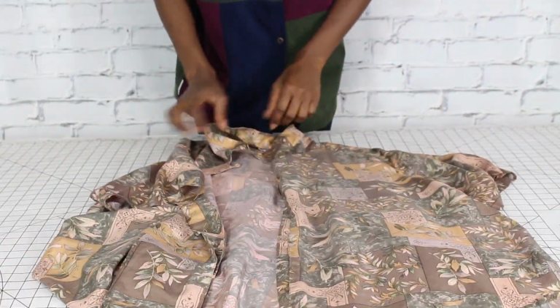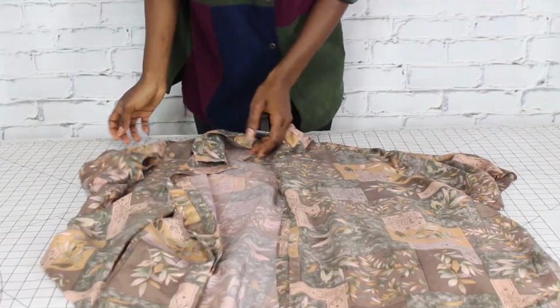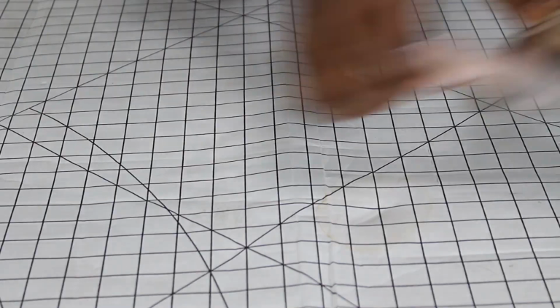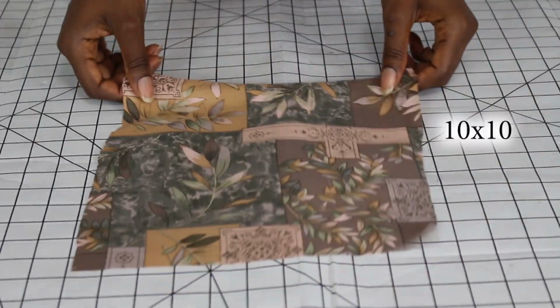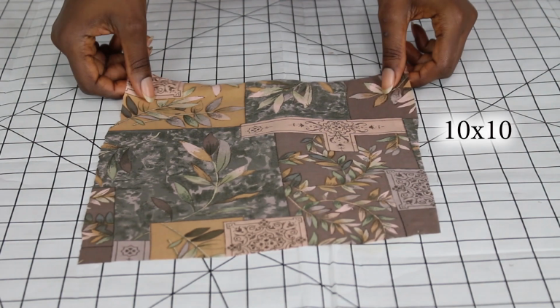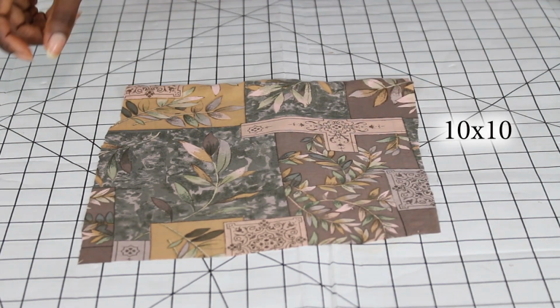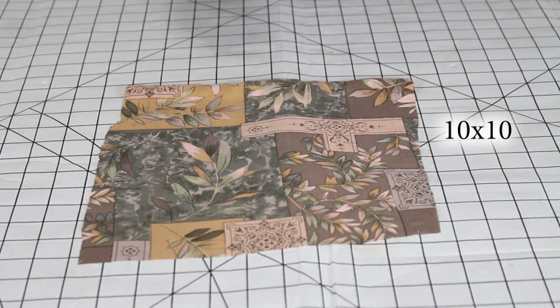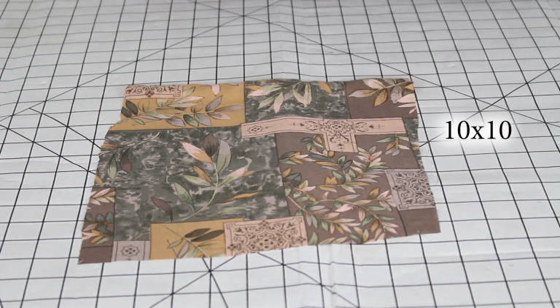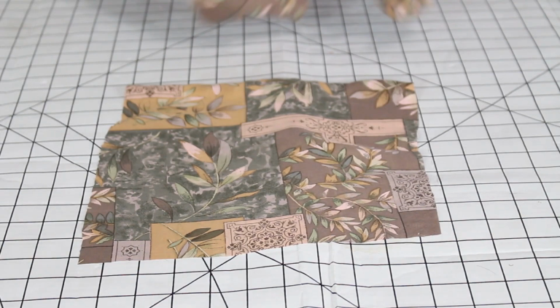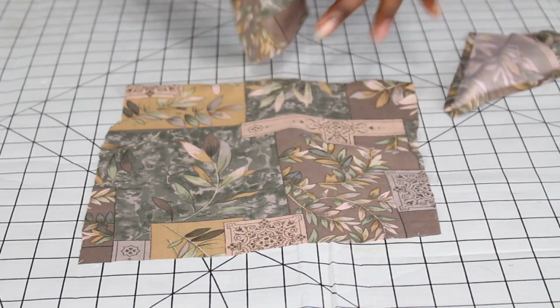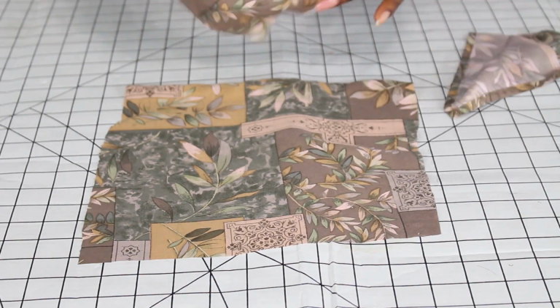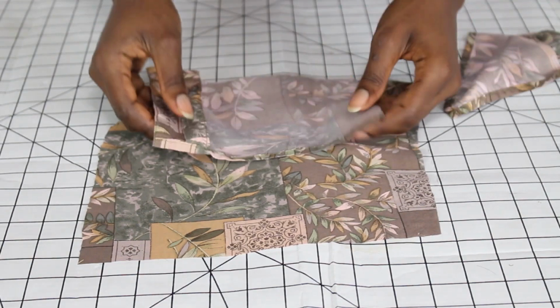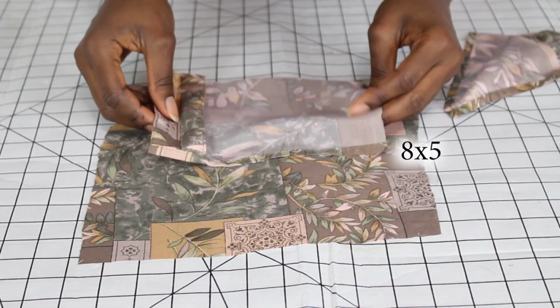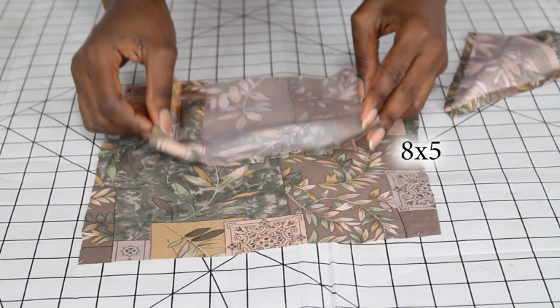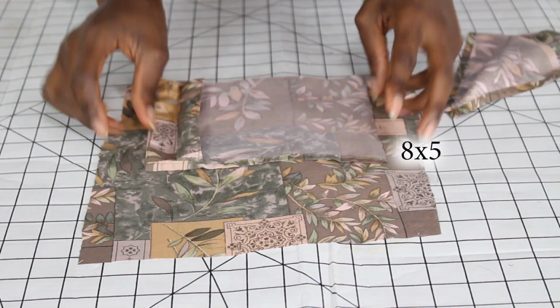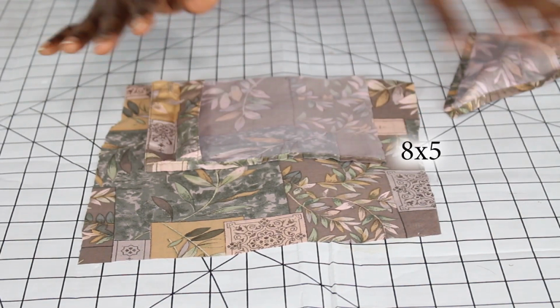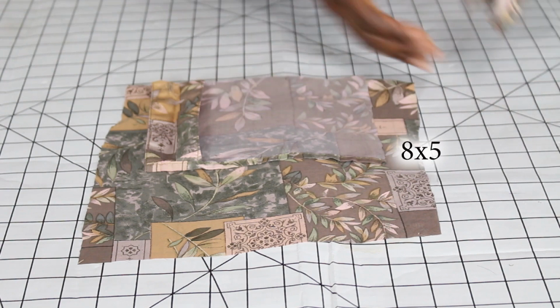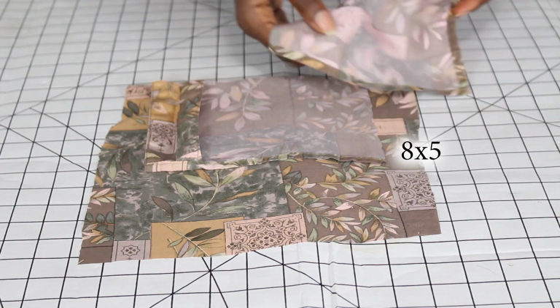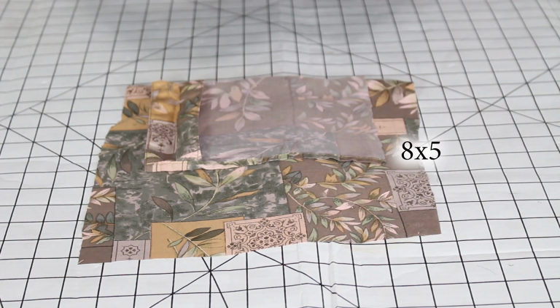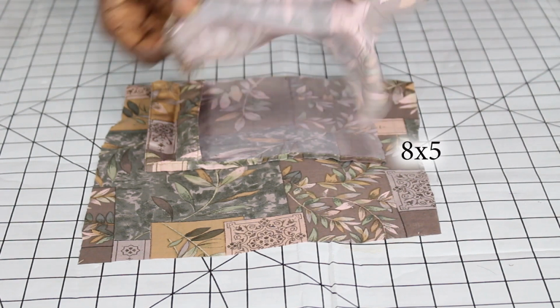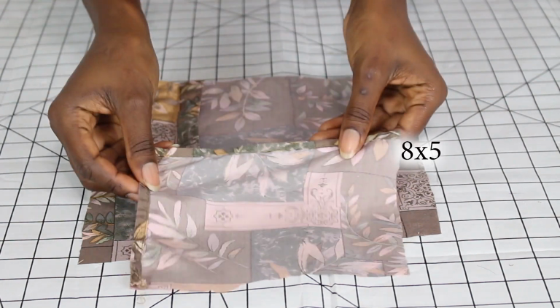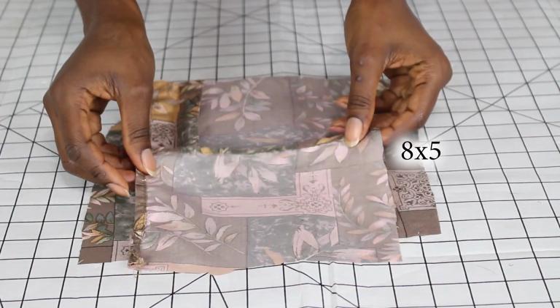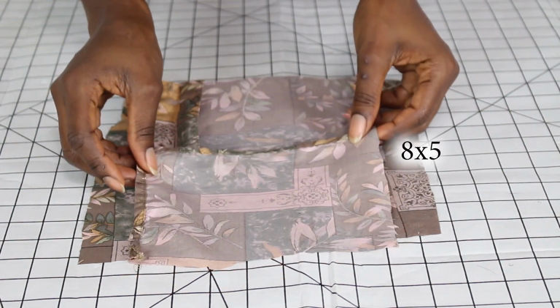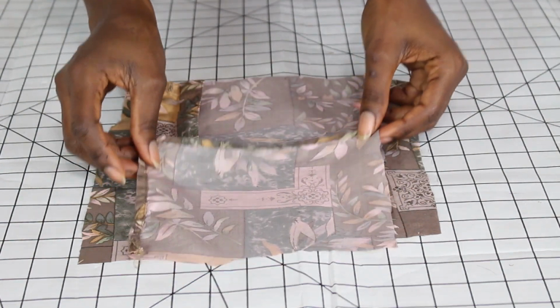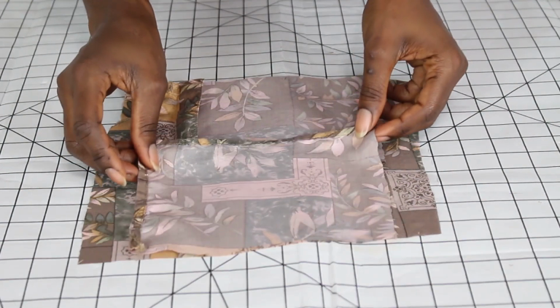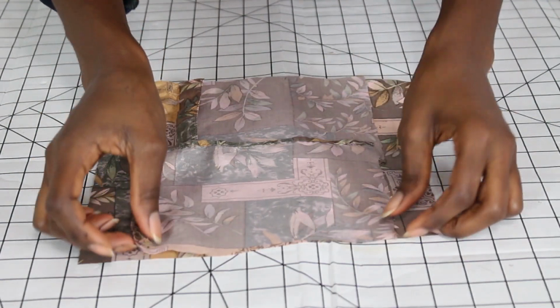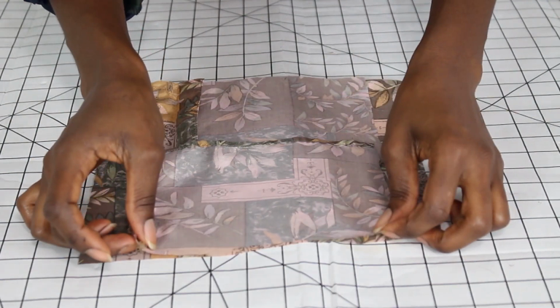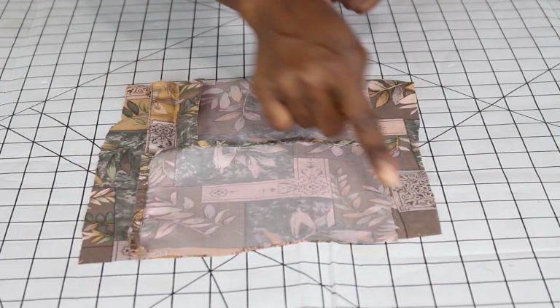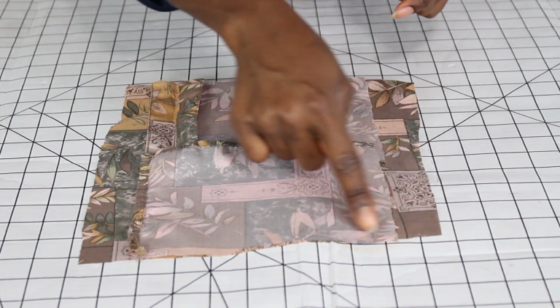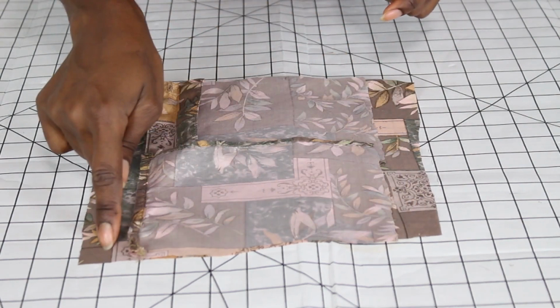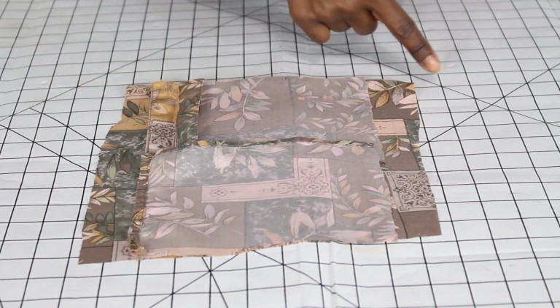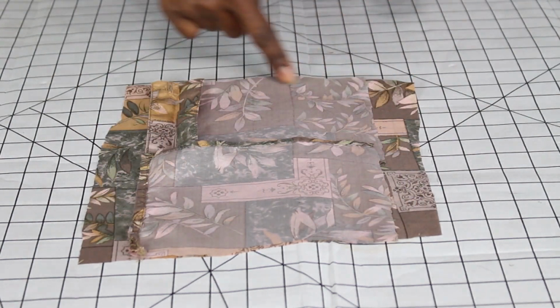For the second mask, we're going to be reusing this old shirt. We're going to cut a 10 by 10 piece of fabric out of it, and two 8 by 5 pieces for the middle — this is going to be for the filter. Now we're going to sew along the edges.